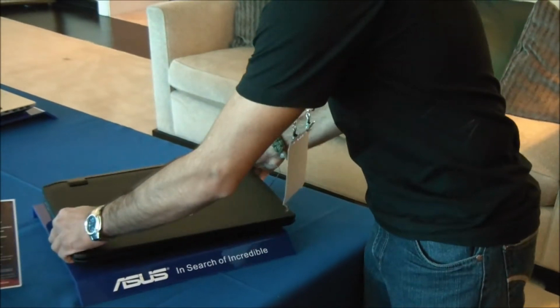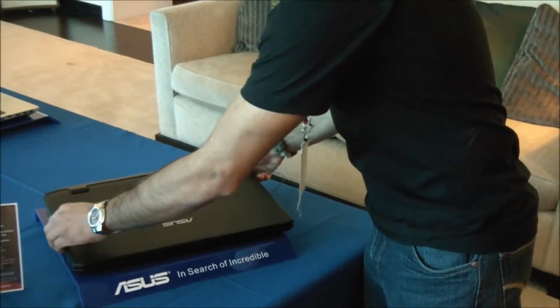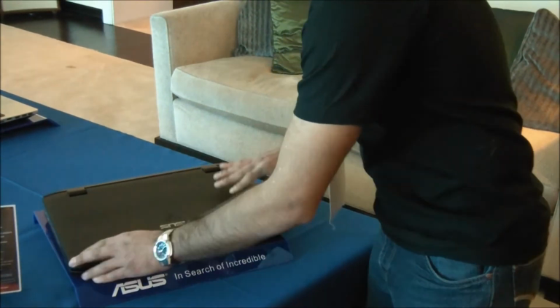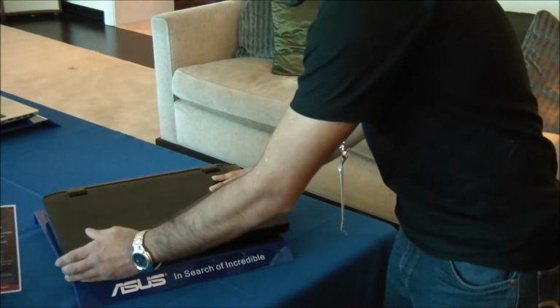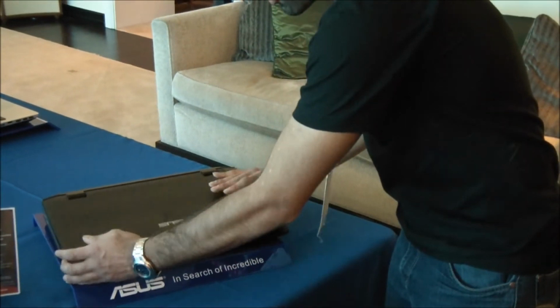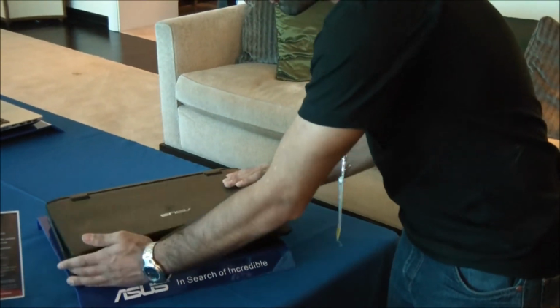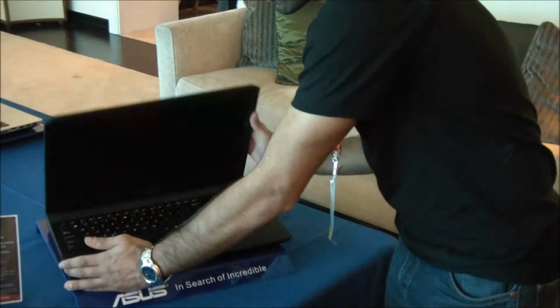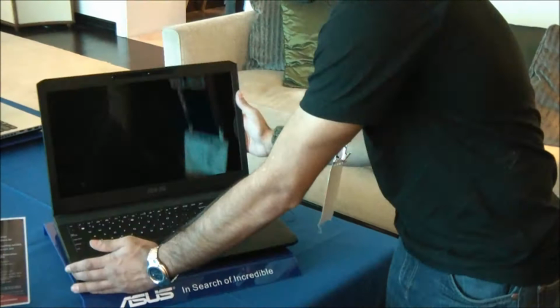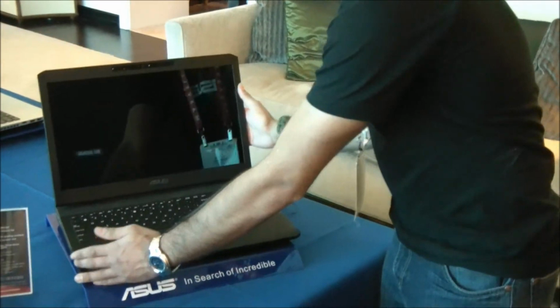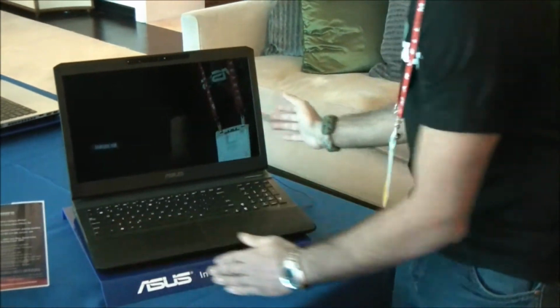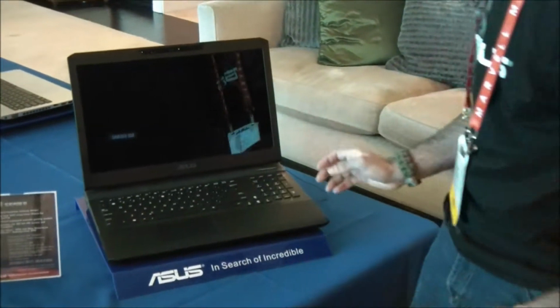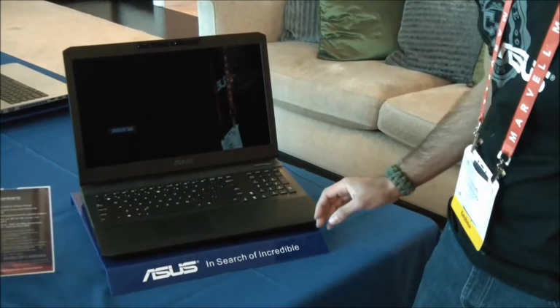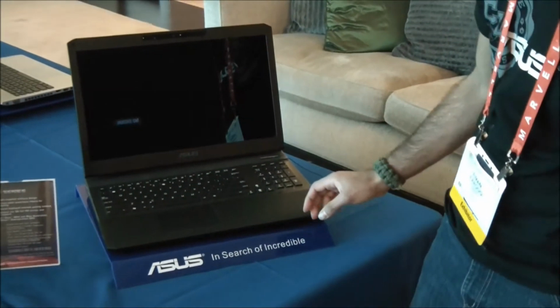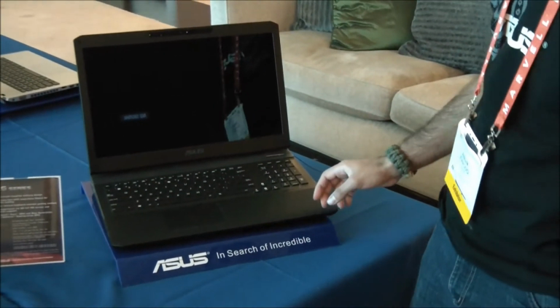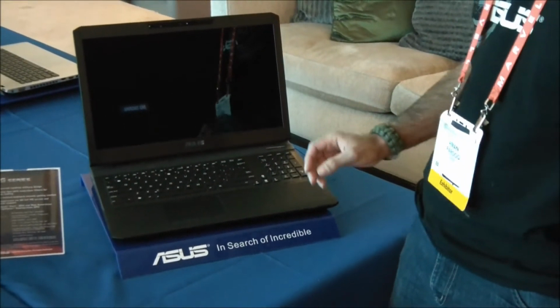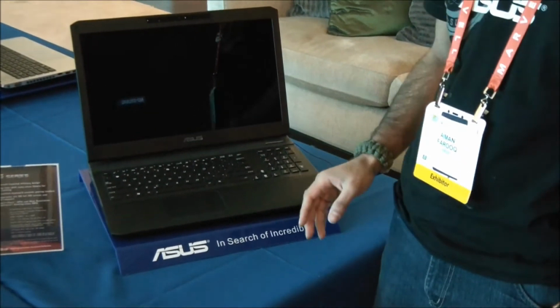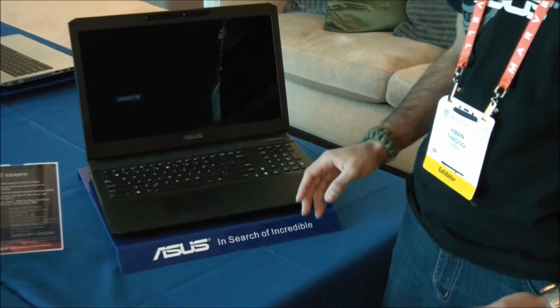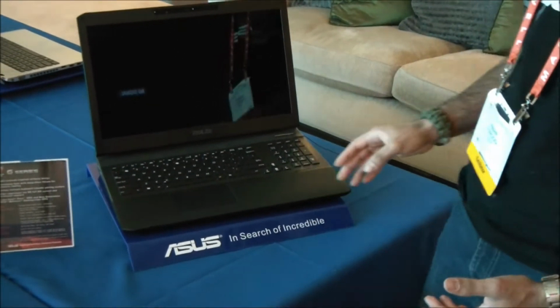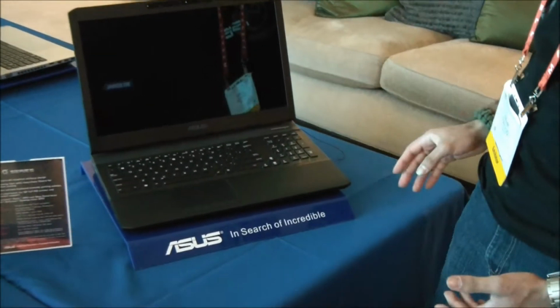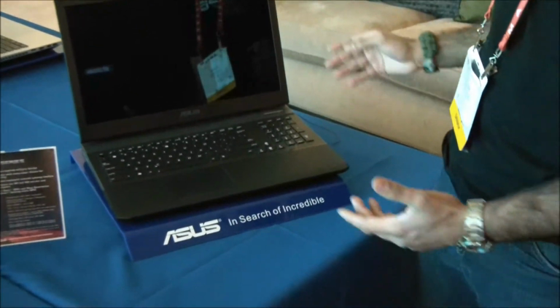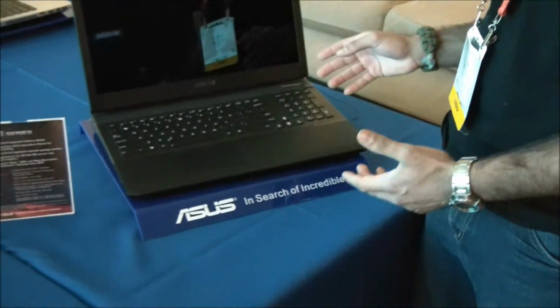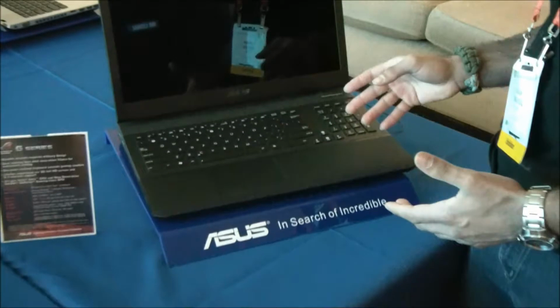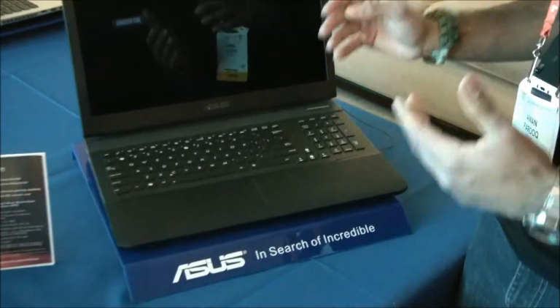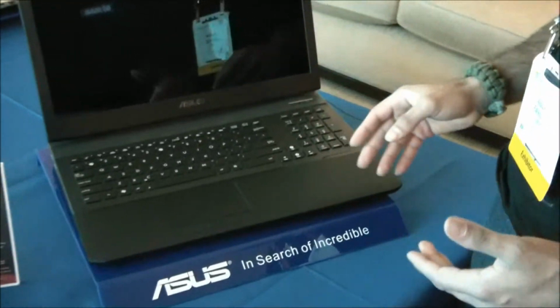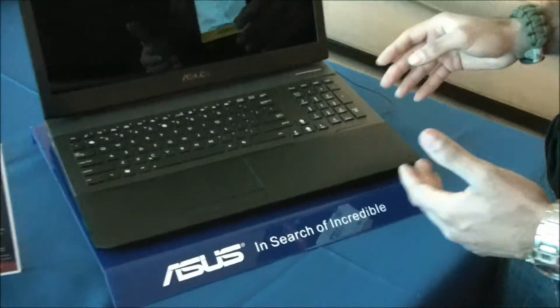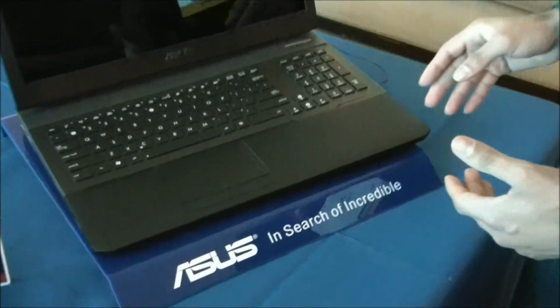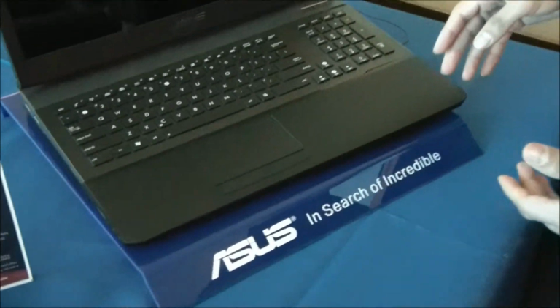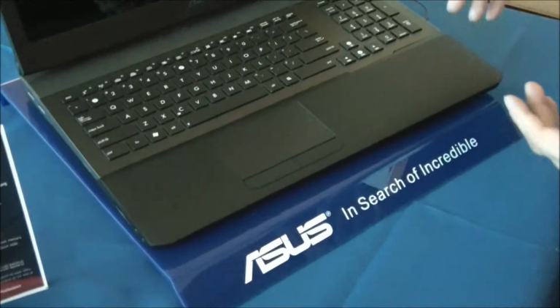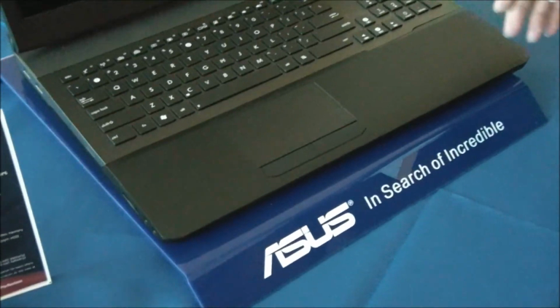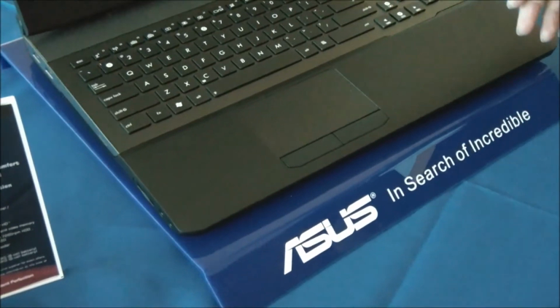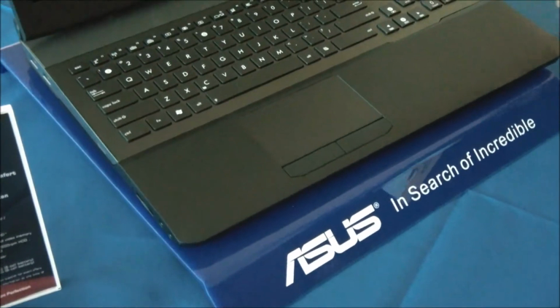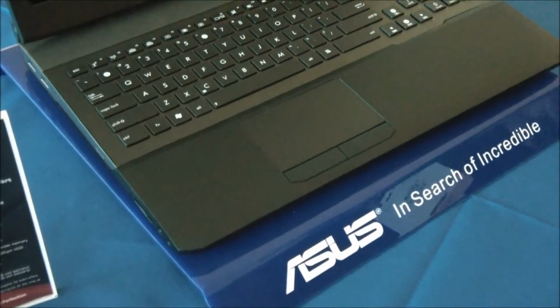In addition to that, it's got third-generation Intel Core processors for high performance when you're gaming. This is really a great machine to take around if you're going to a LAN party on campus.